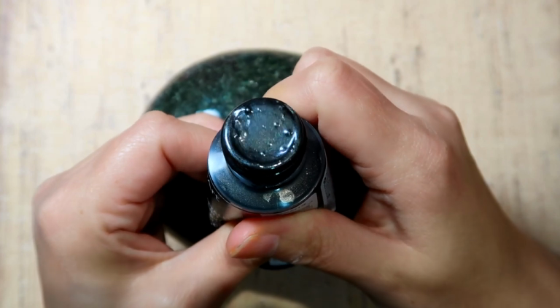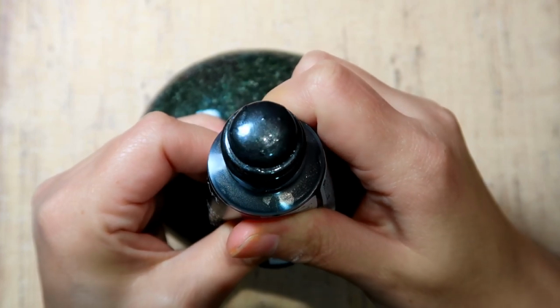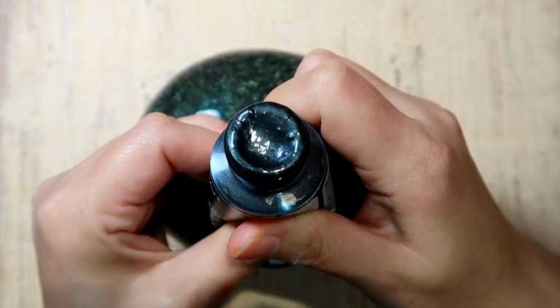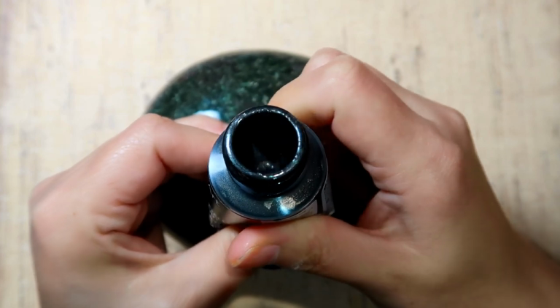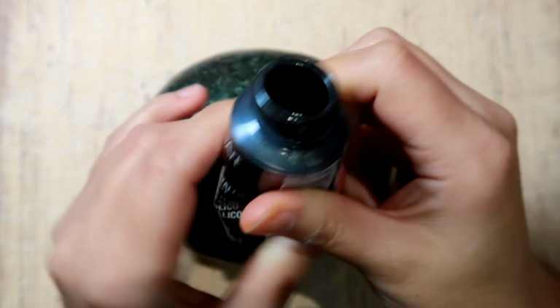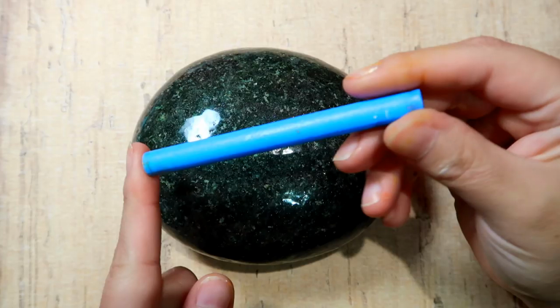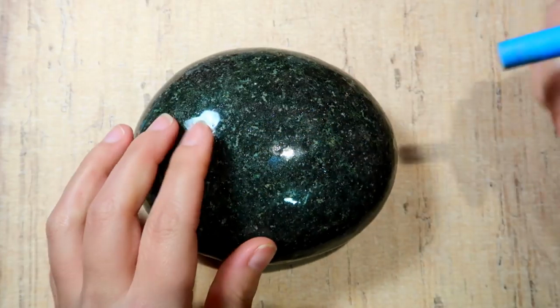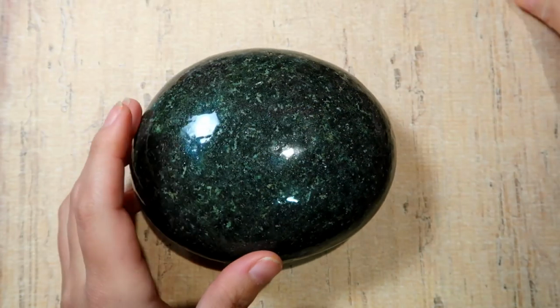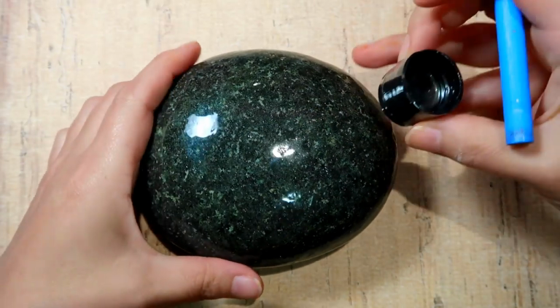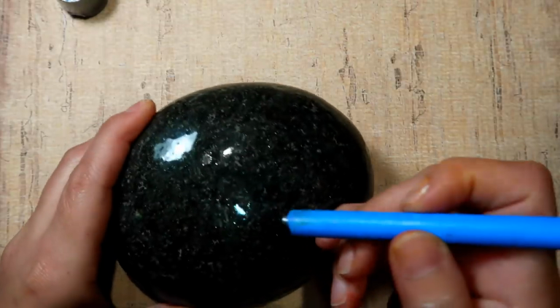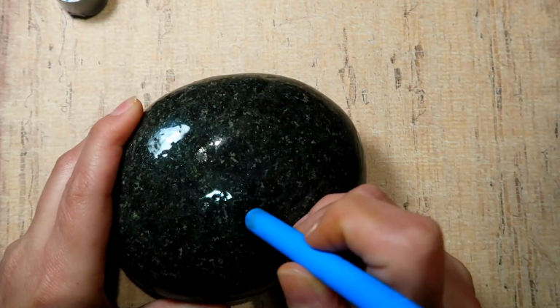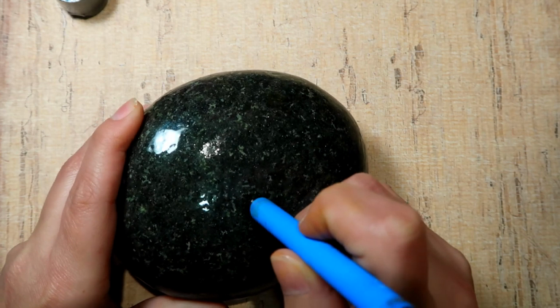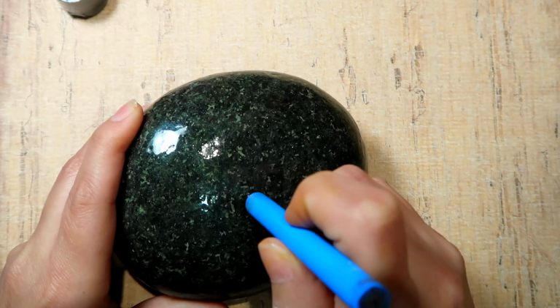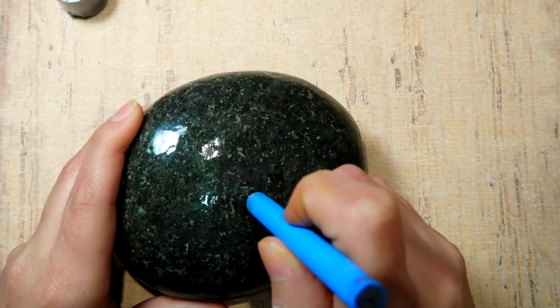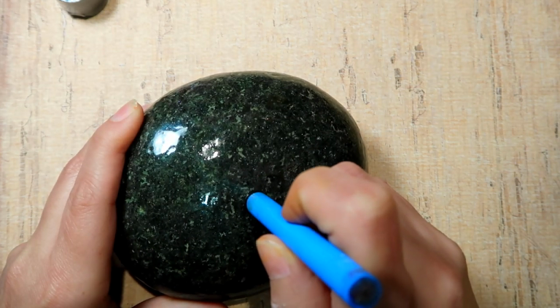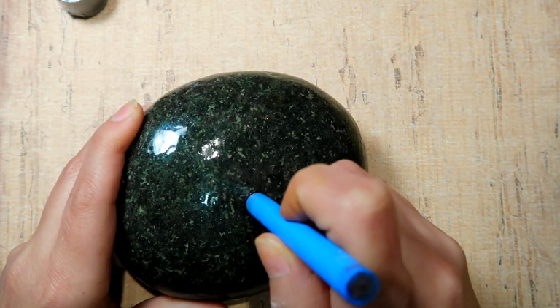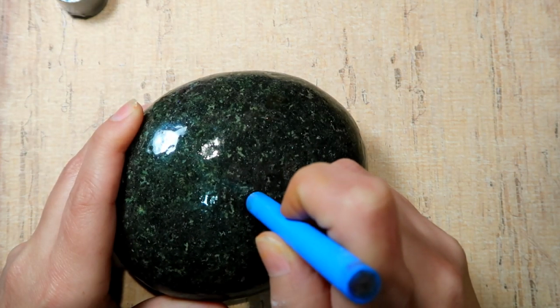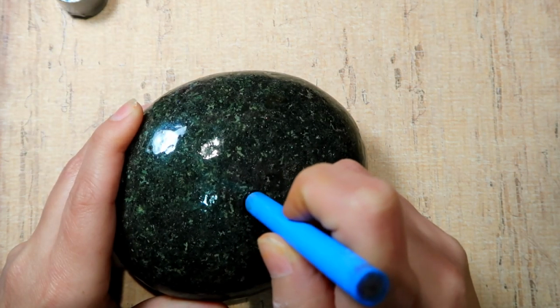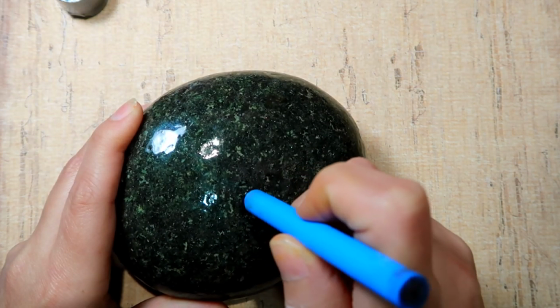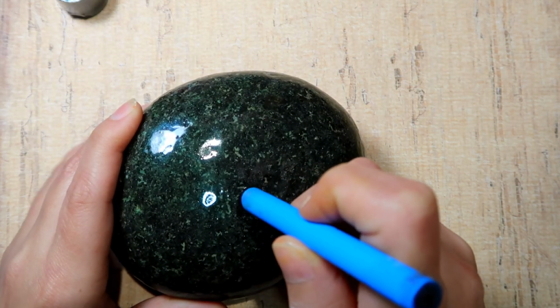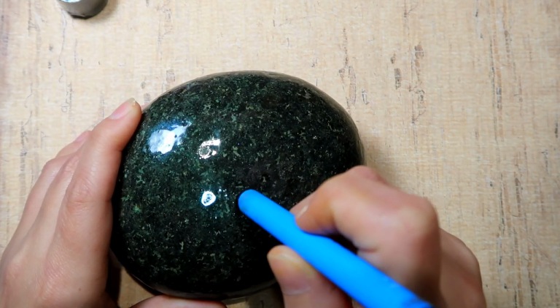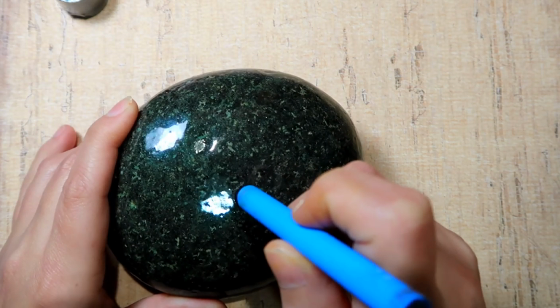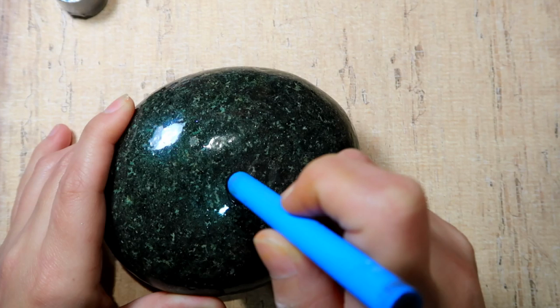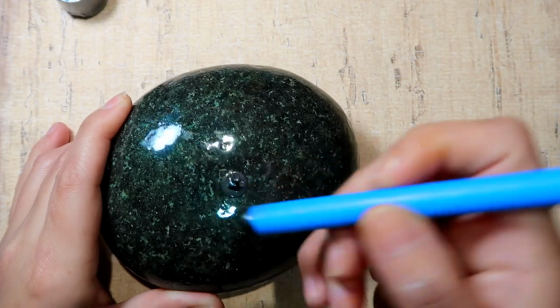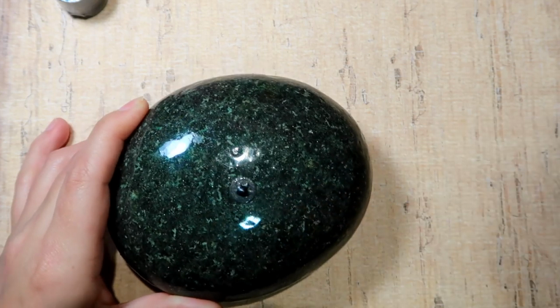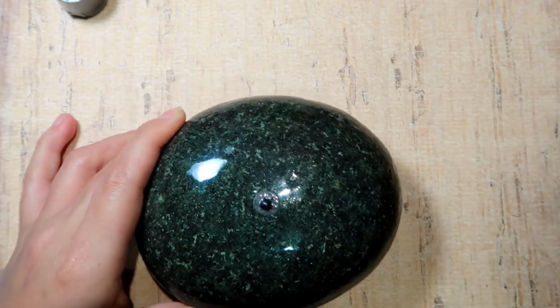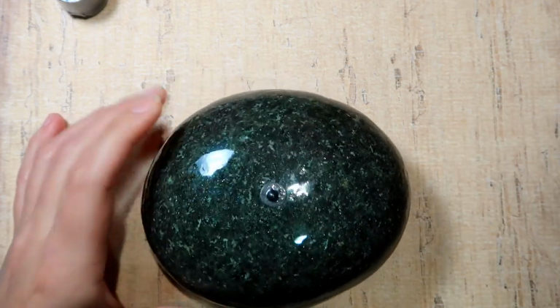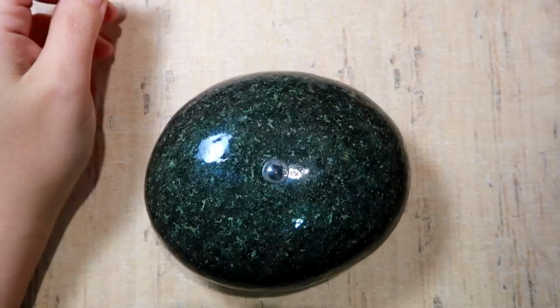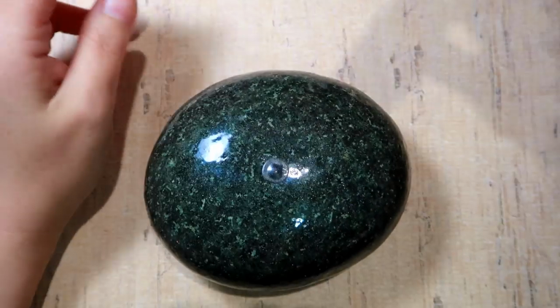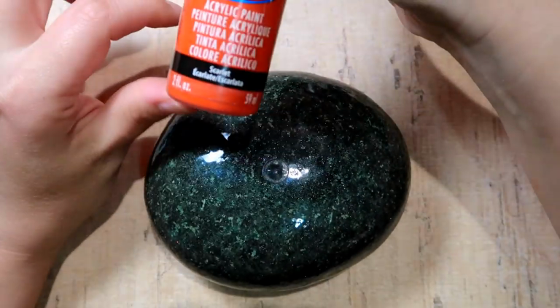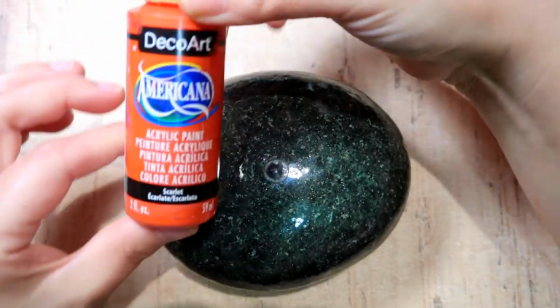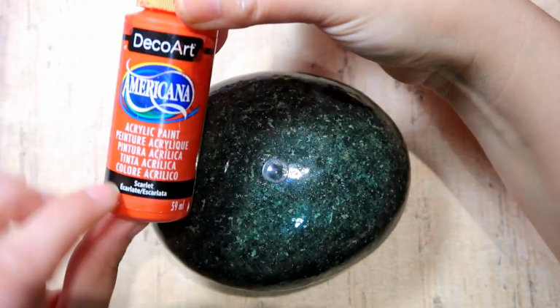Grab your paints and tools and let's get started. Starting off with your center dot, you're going to use DecoArt Extreme Sheen Metallic paint — this color is called Obsidian. It's a beautiful shimmery paint.